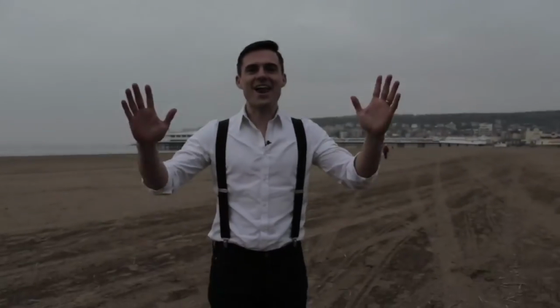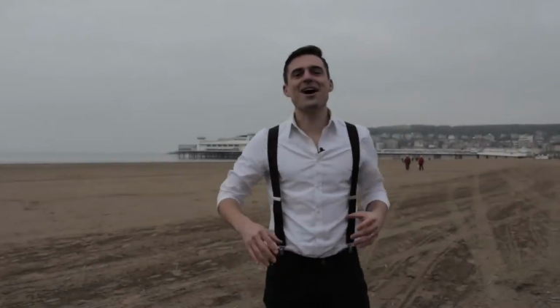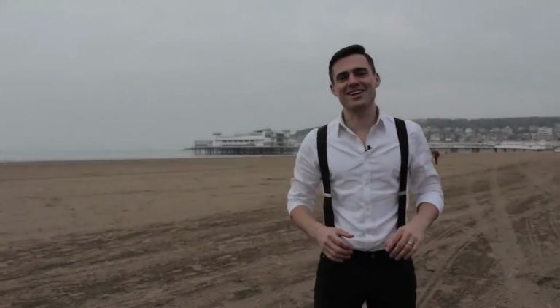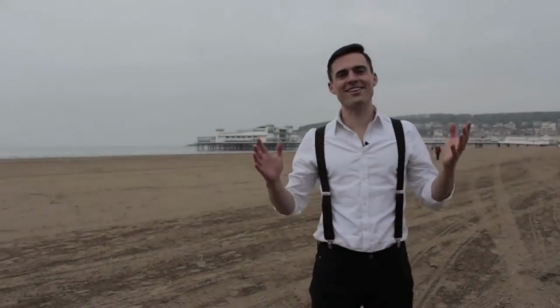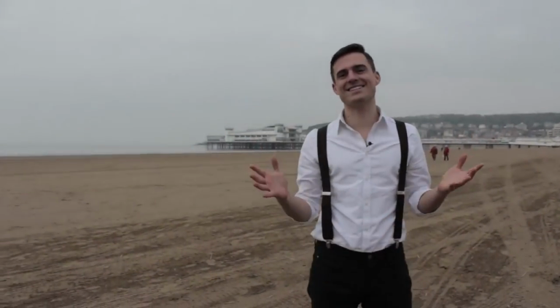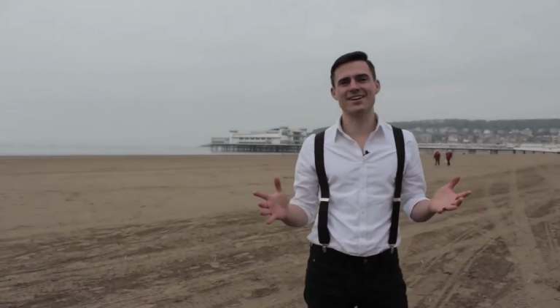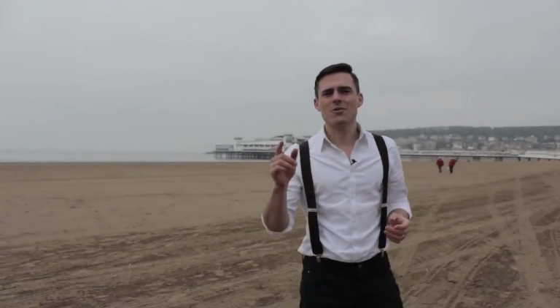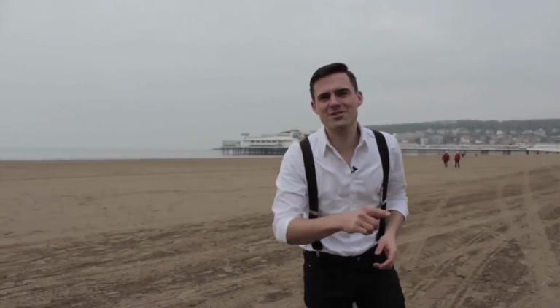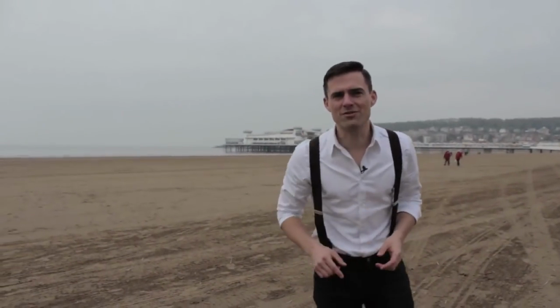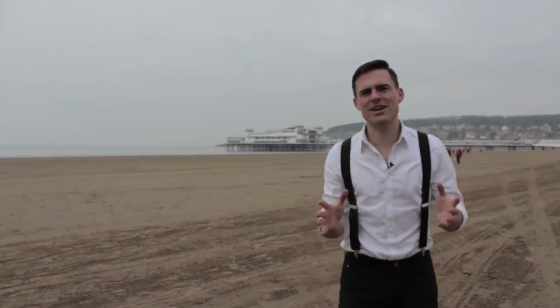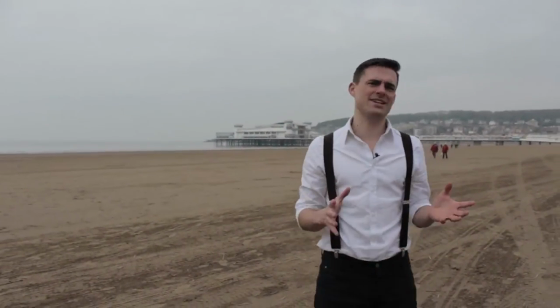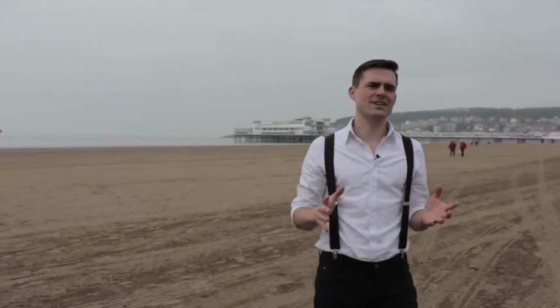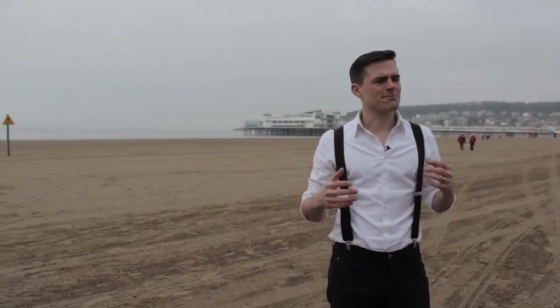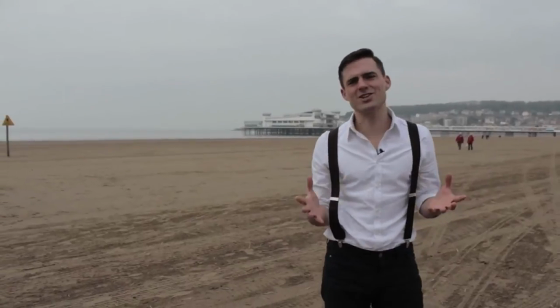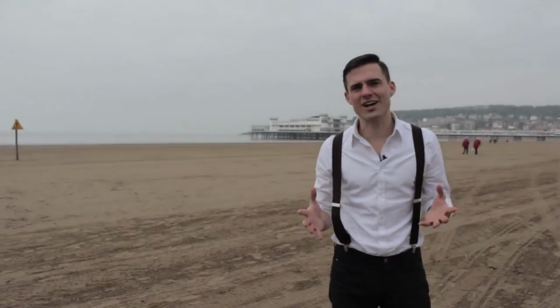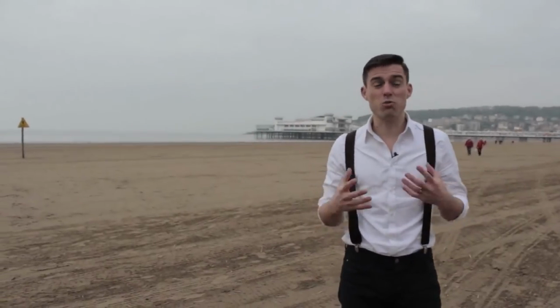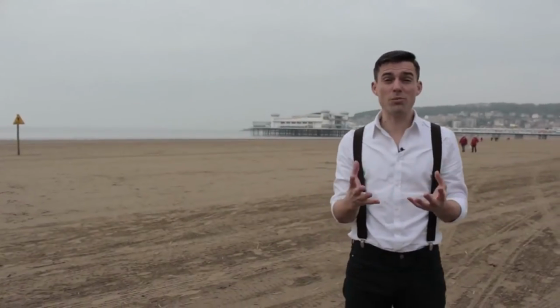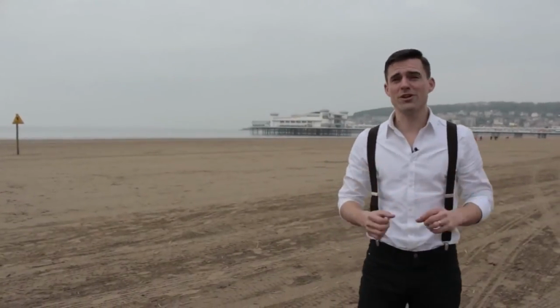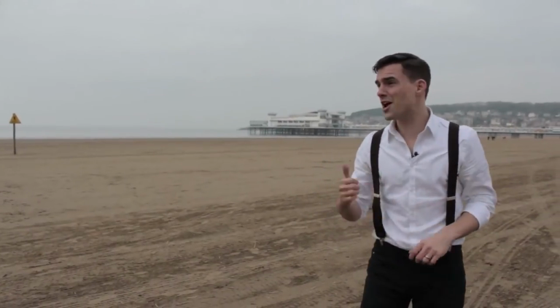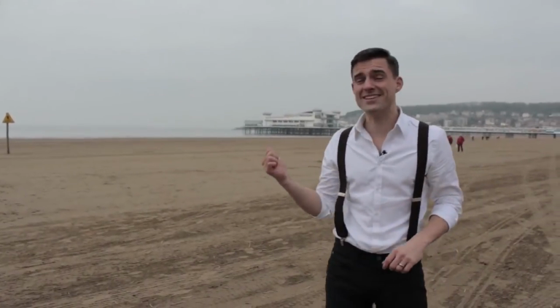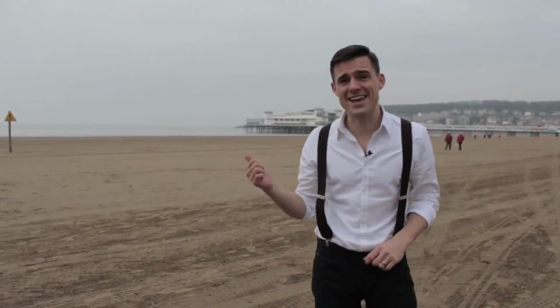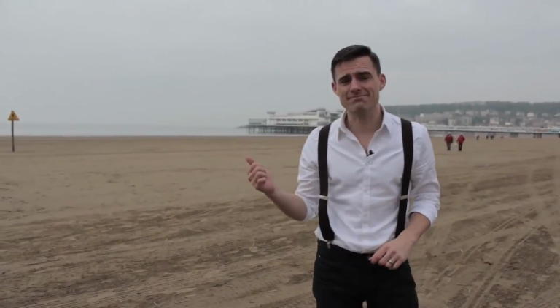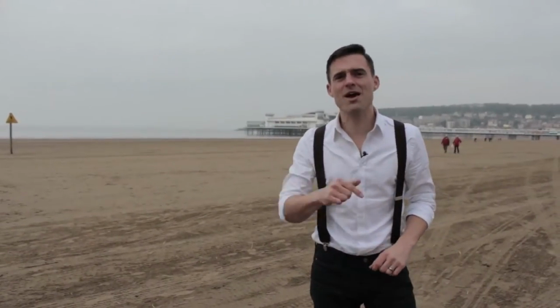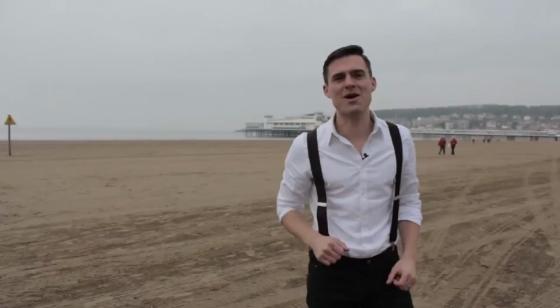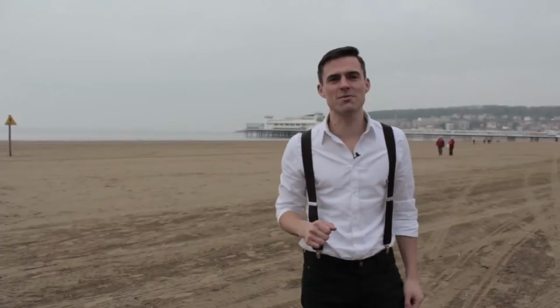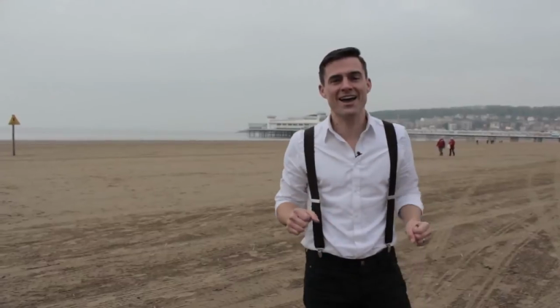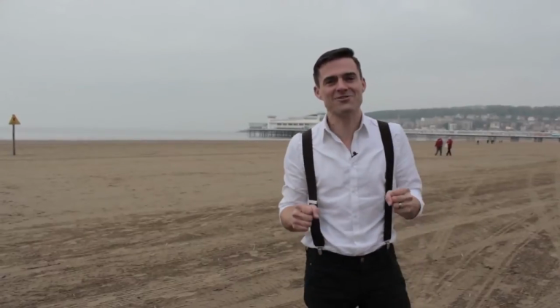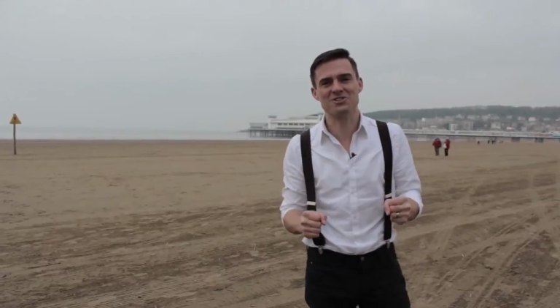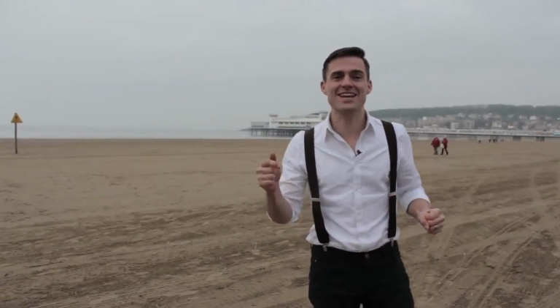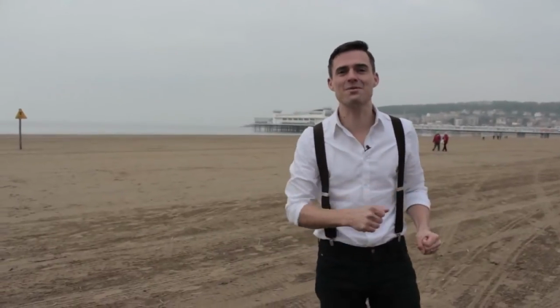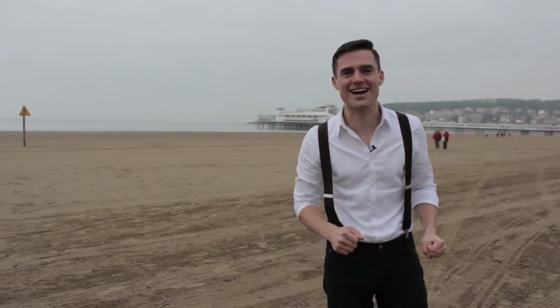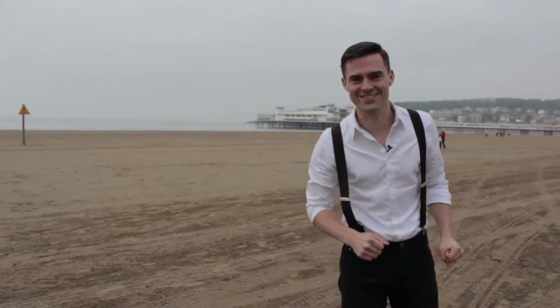Hello, I'm Richard, I'm here at the seaside. What do you think of when you think of the seaside? Sunshine? Warmth? Surfing in the sea? Well, I'm here at Weston-super-Mare. It's four degrees and I'm gonna build a sandcastle.